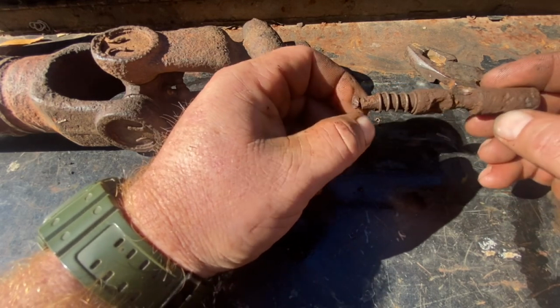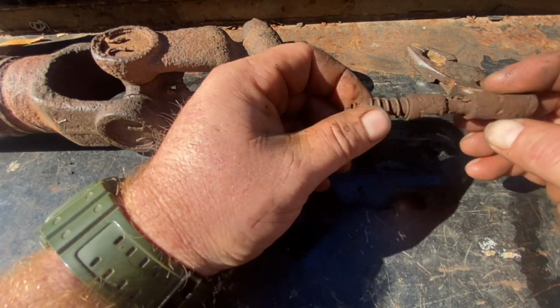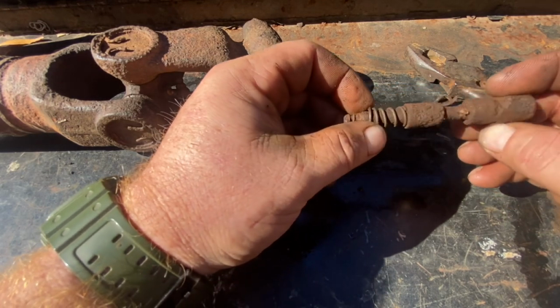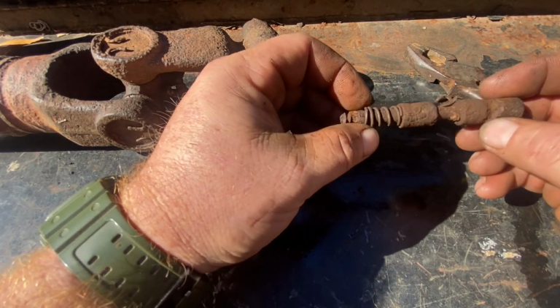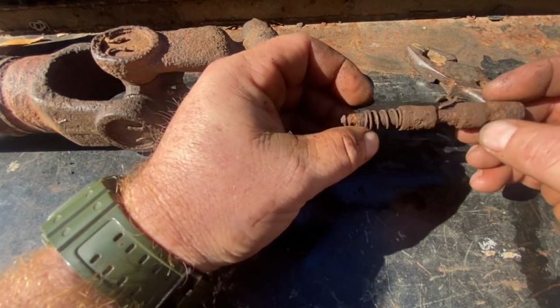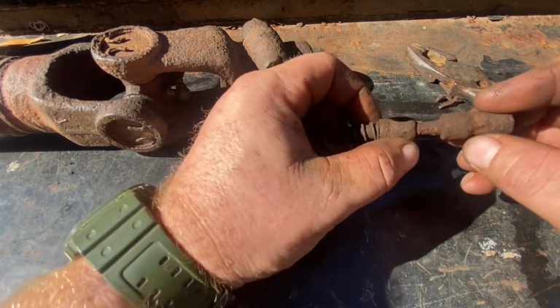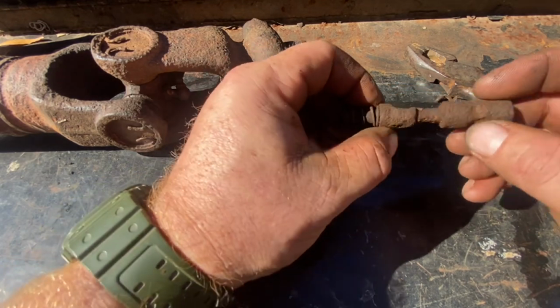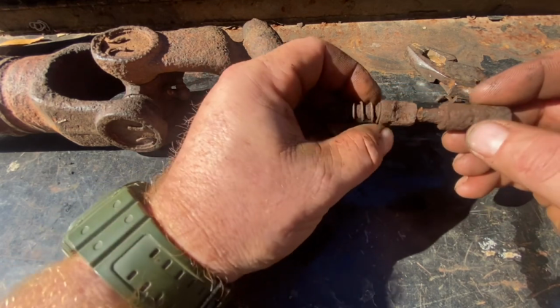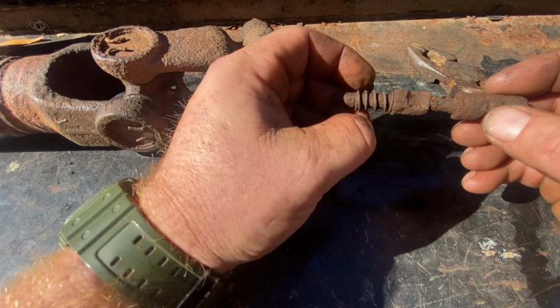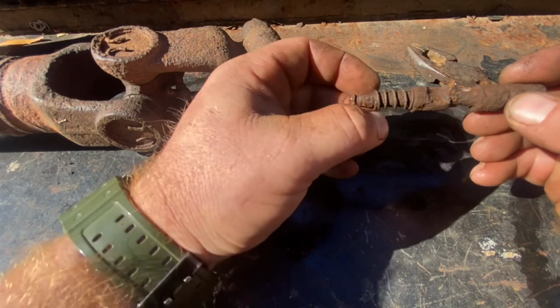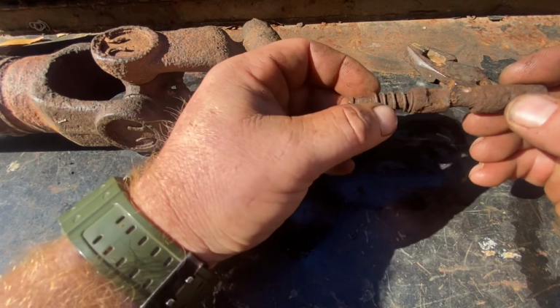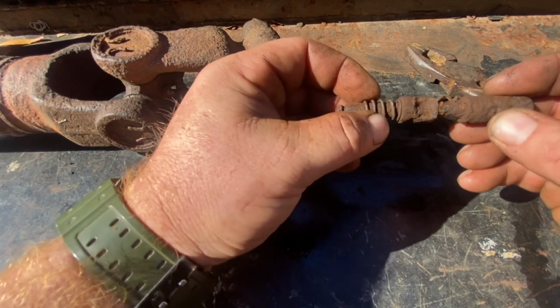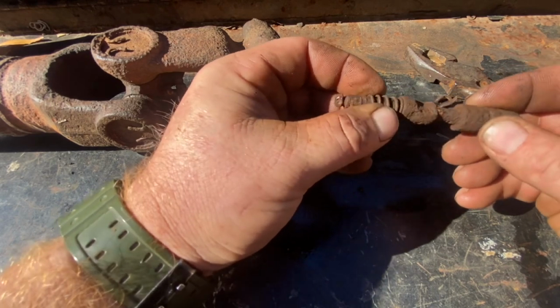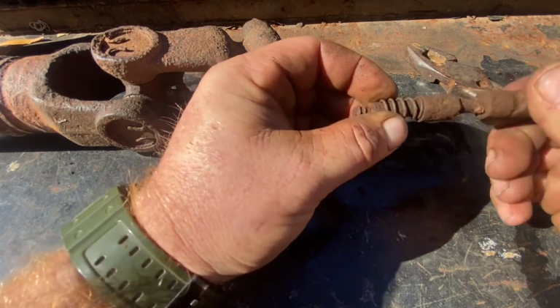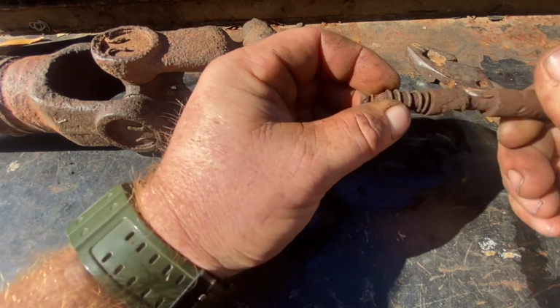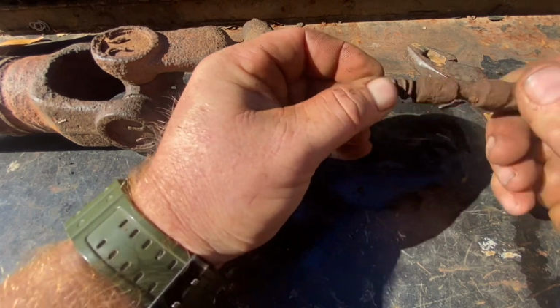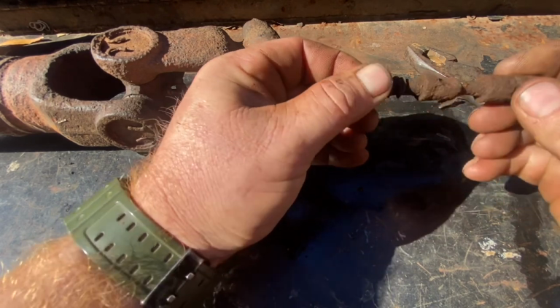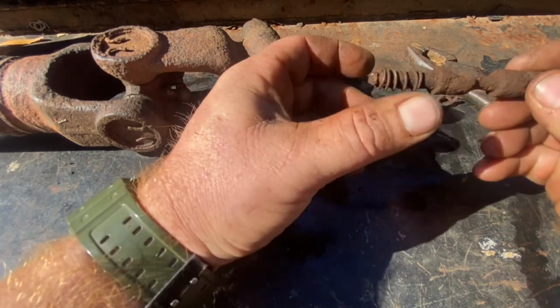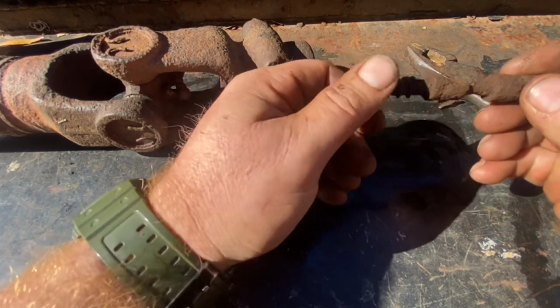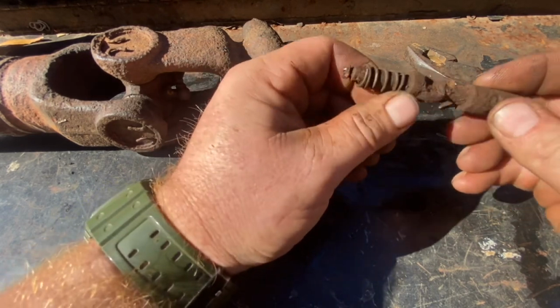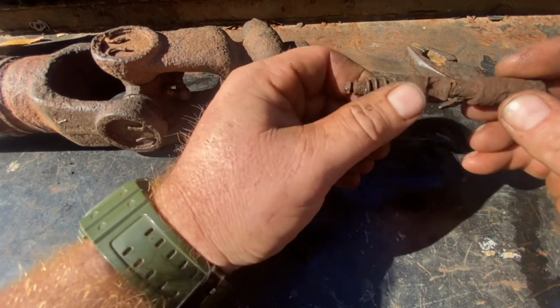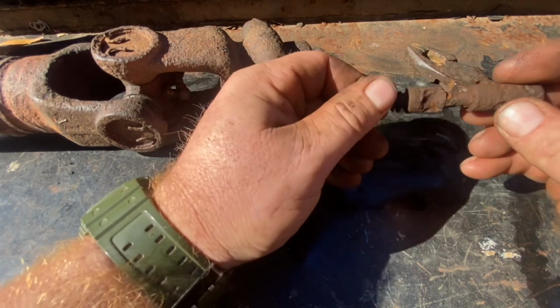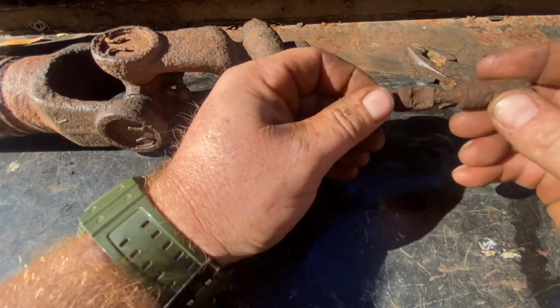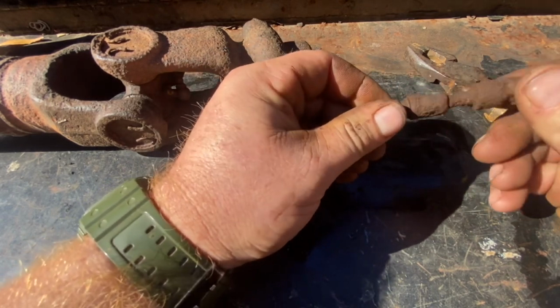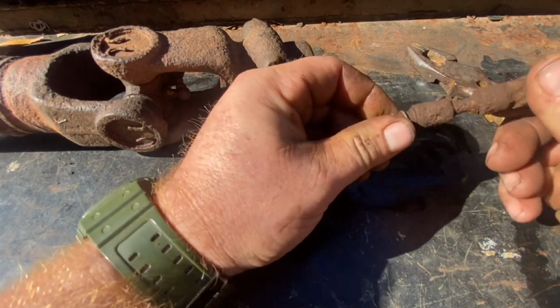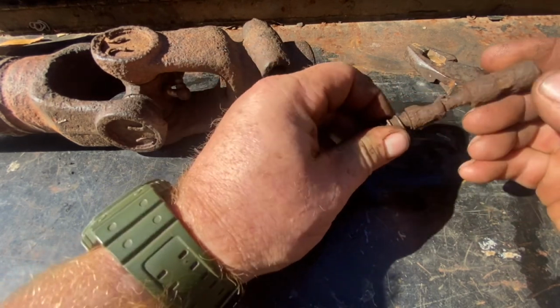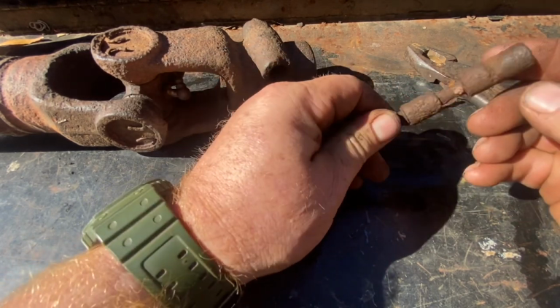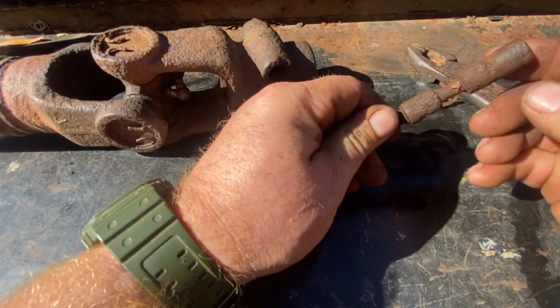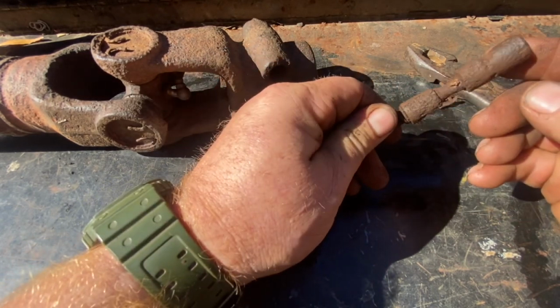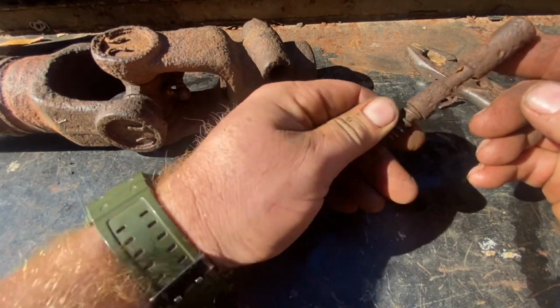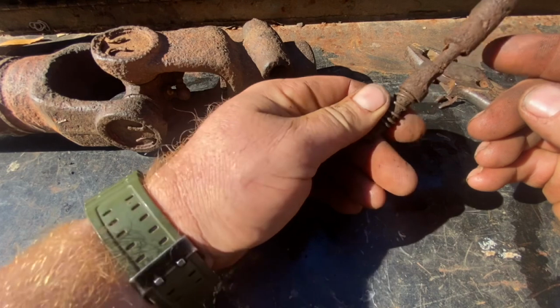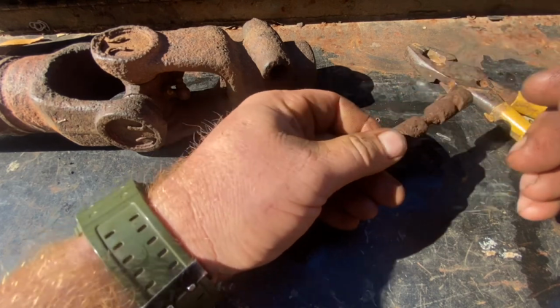I'm actually amazed — as rusty and nasty as this thing was — number one that the spring didn't break, and number two that I was actually able to get it unstuck.